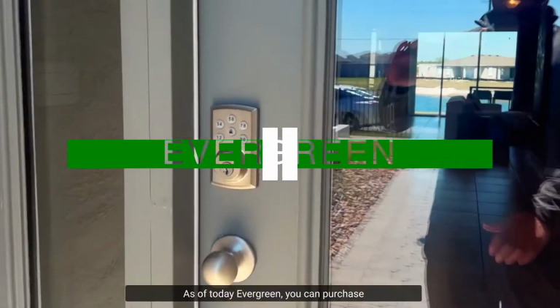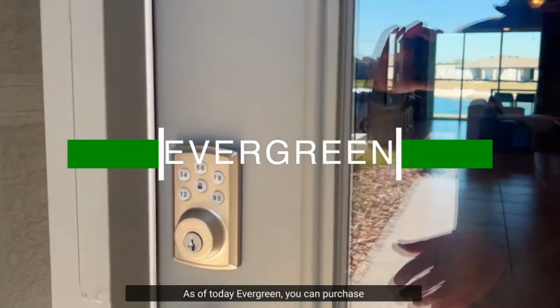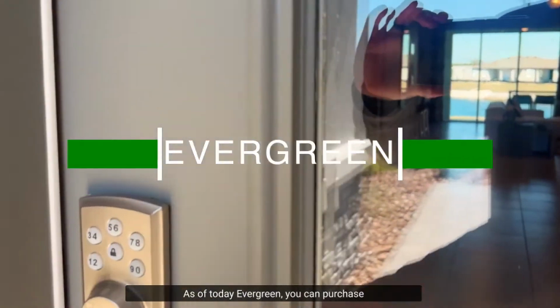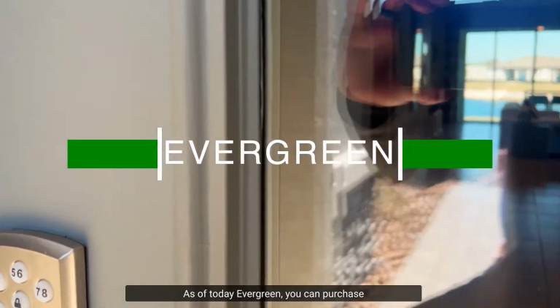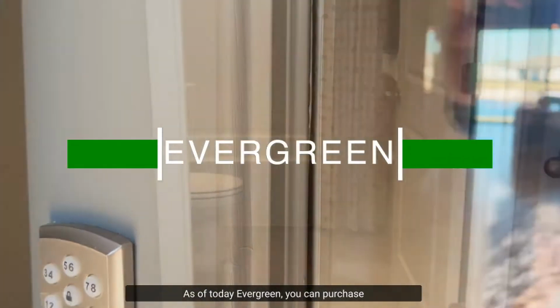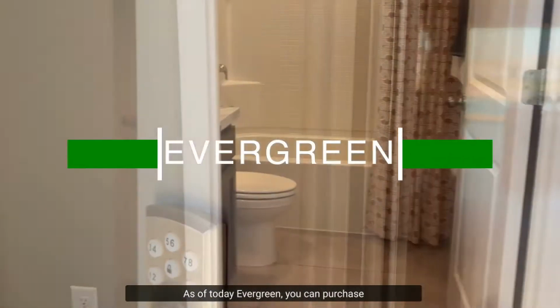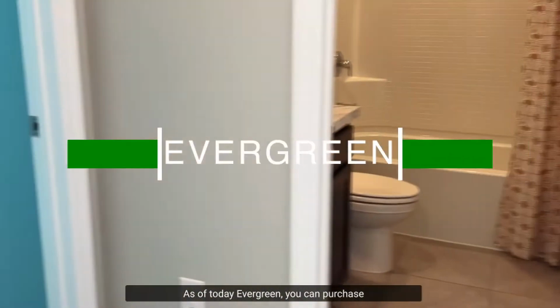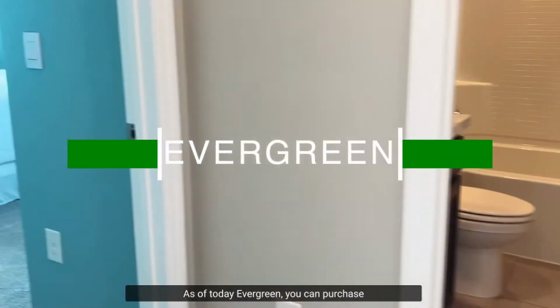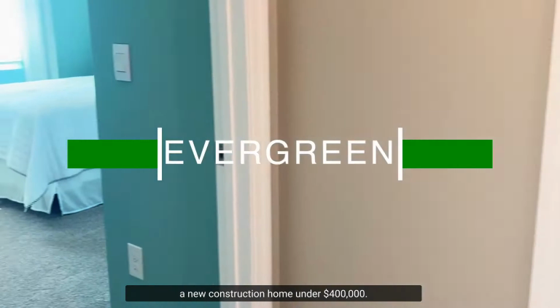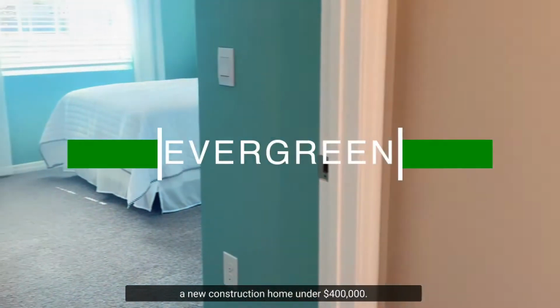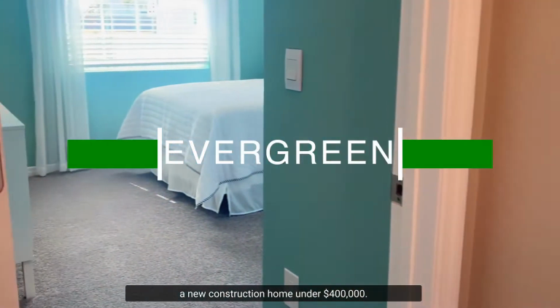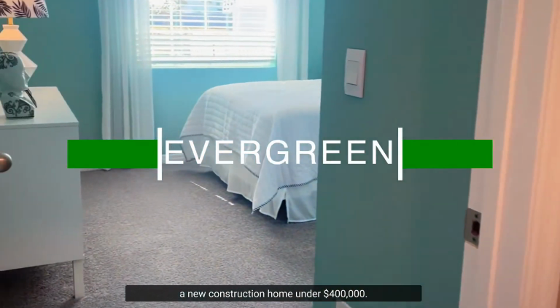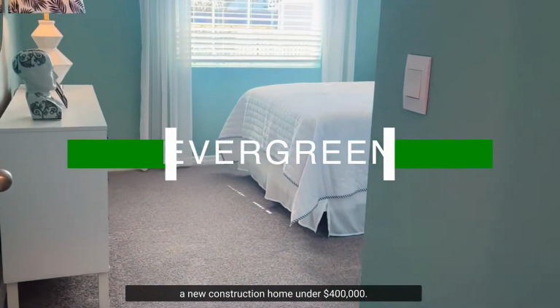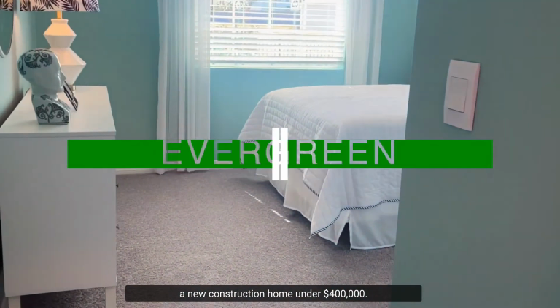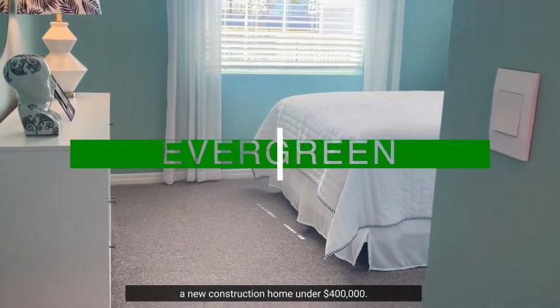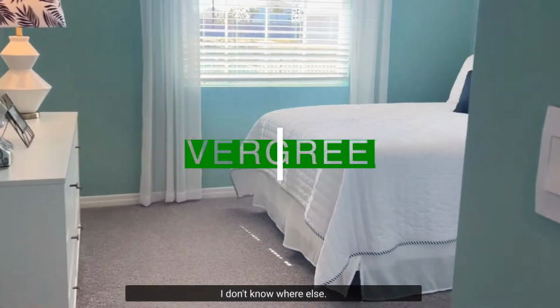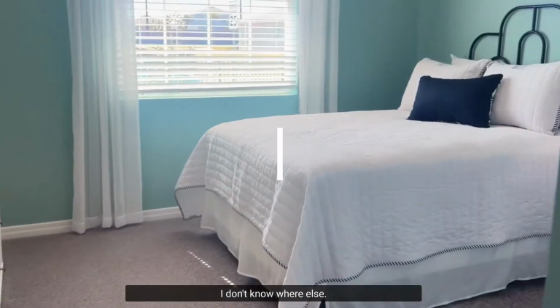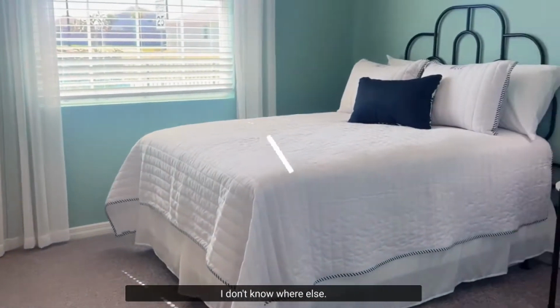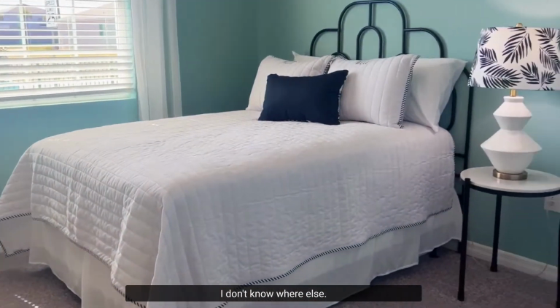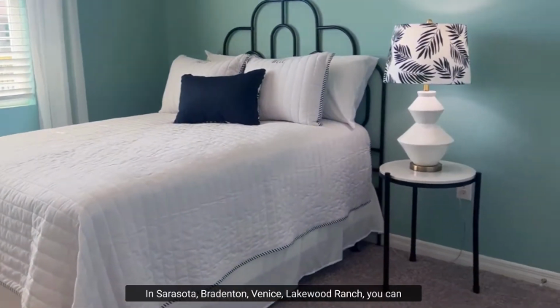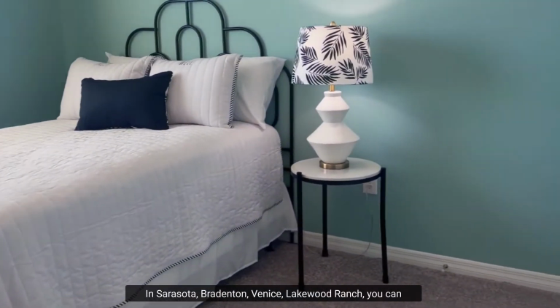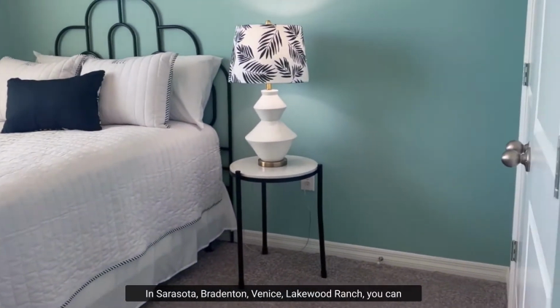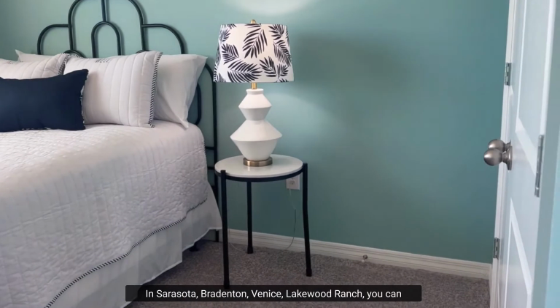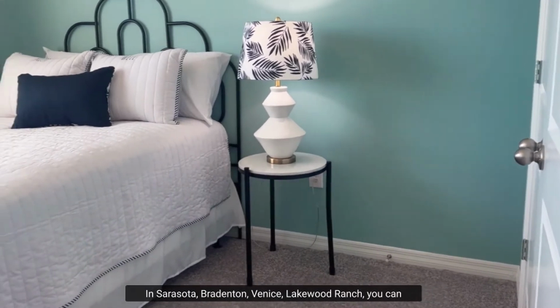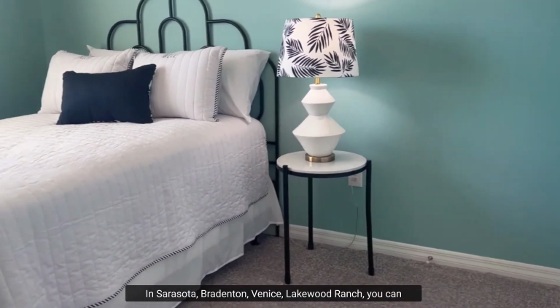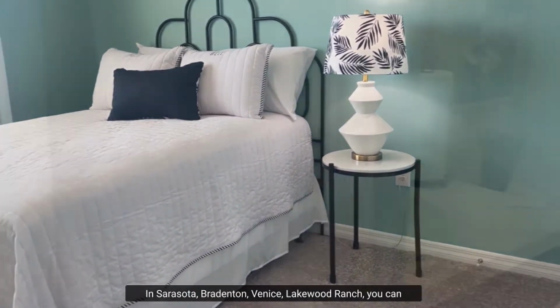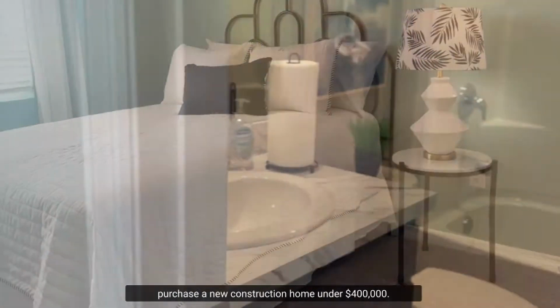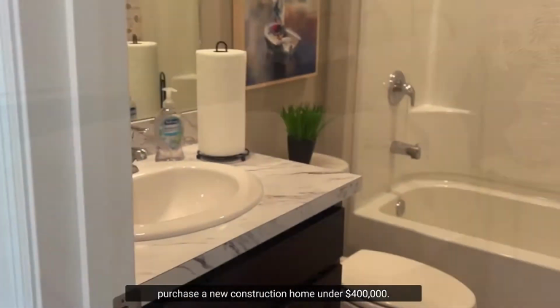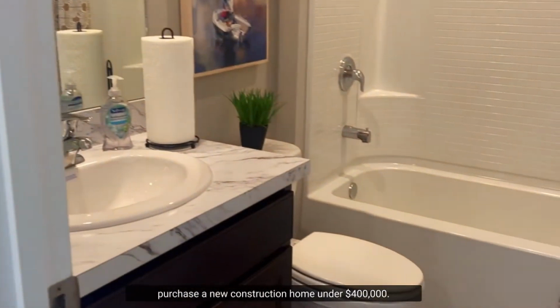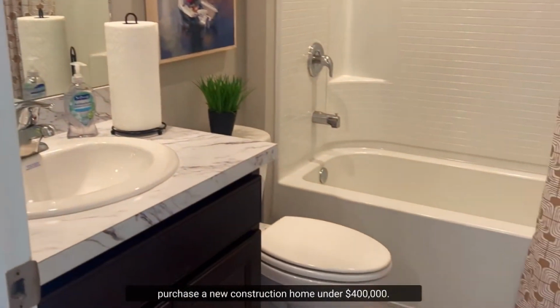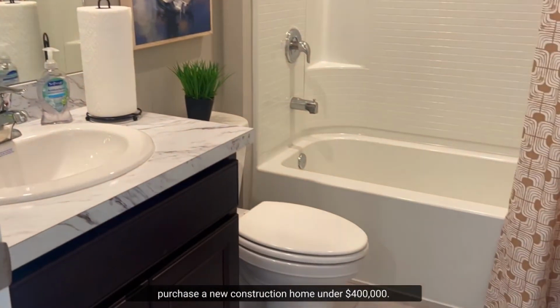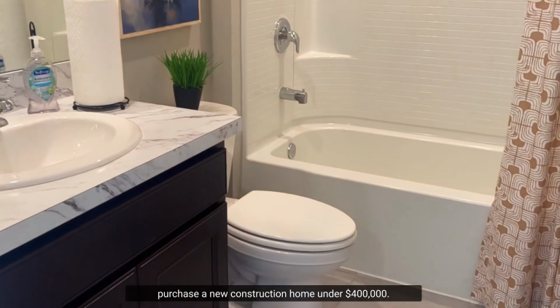As of today, in Evergreen you can purchase a new construction home under $400,000. I don't know where else in Sarasota, Bradenton, Venice, or Lakewood Ranch you can purchase a new construction home under $400,000.